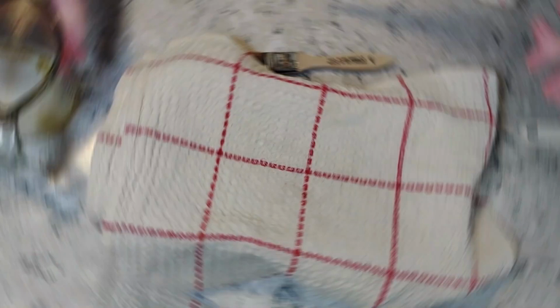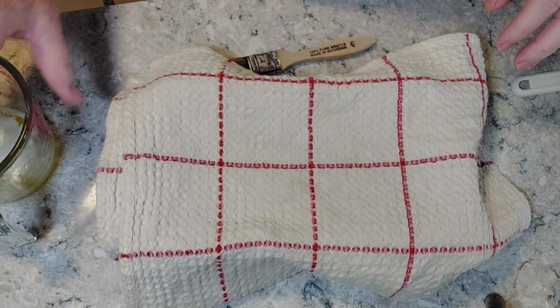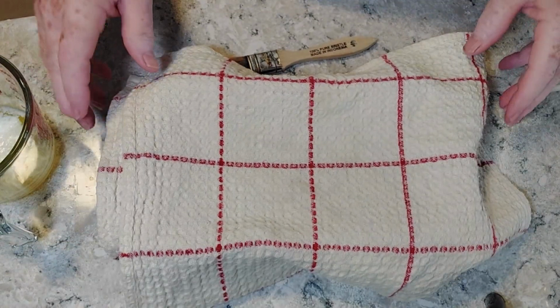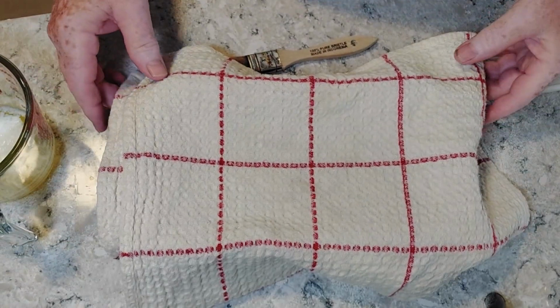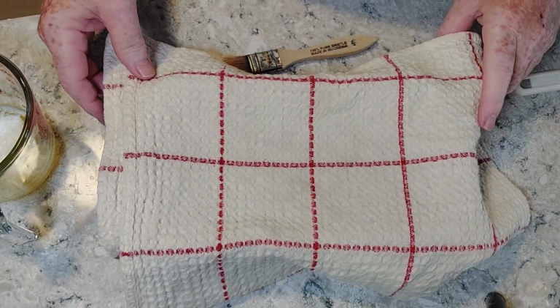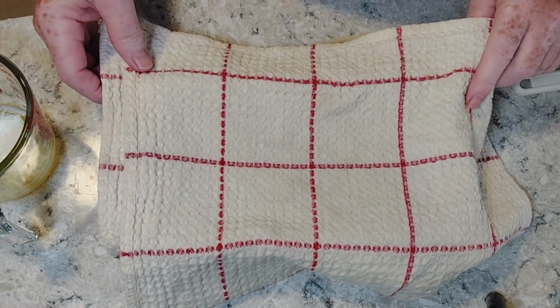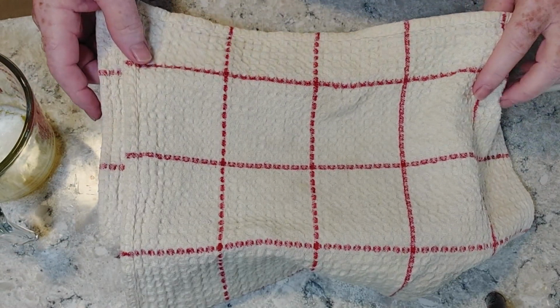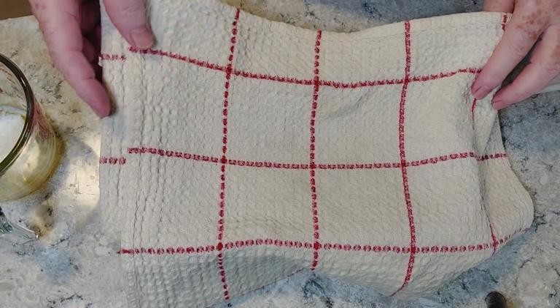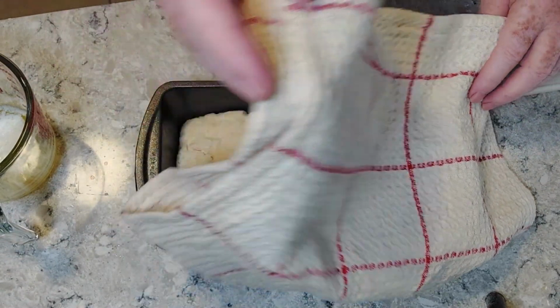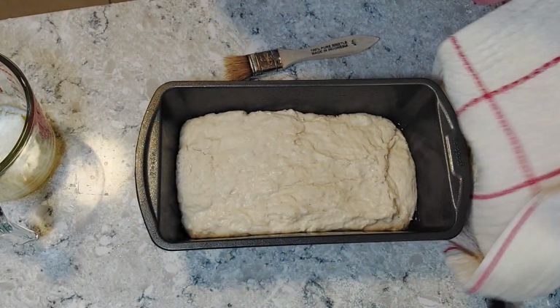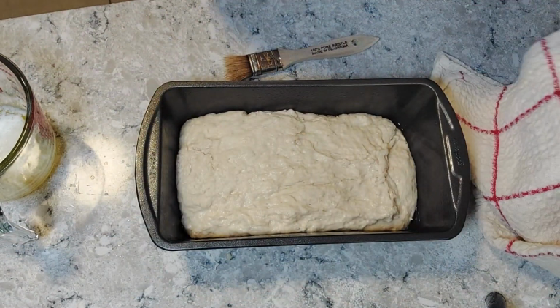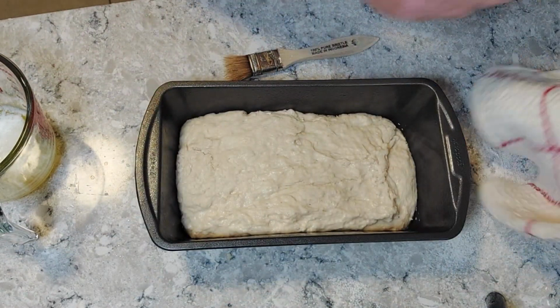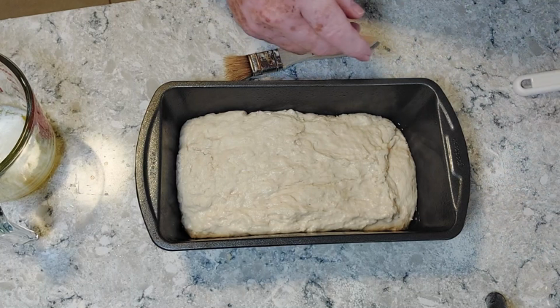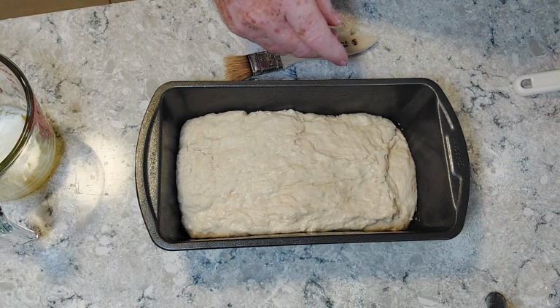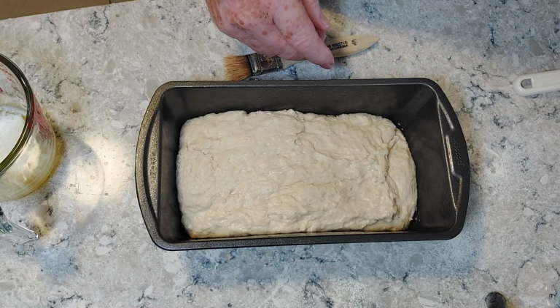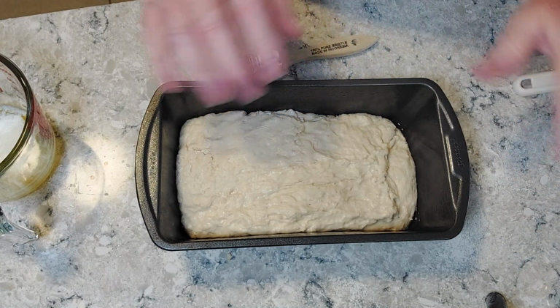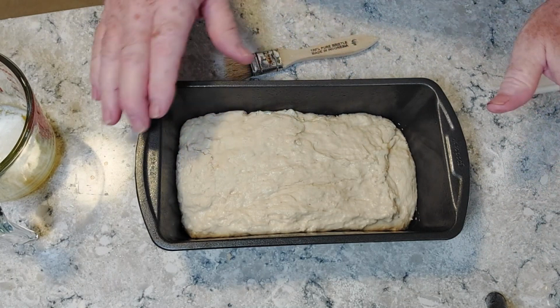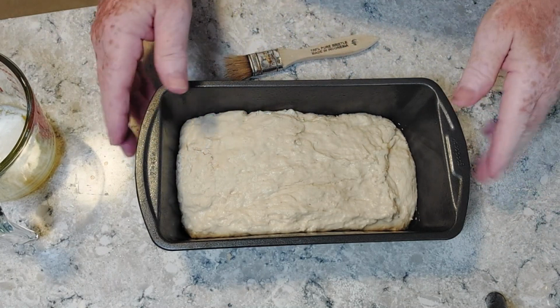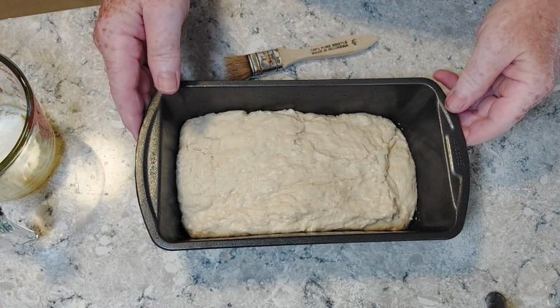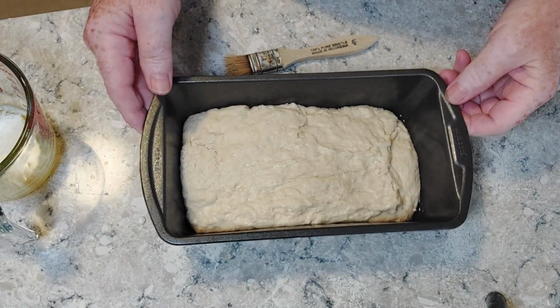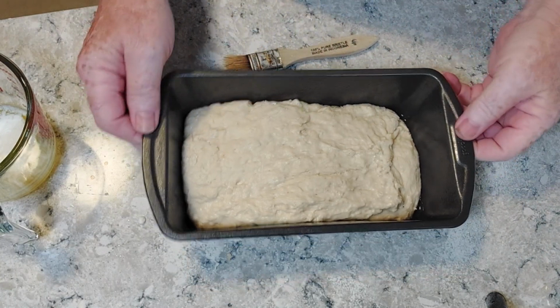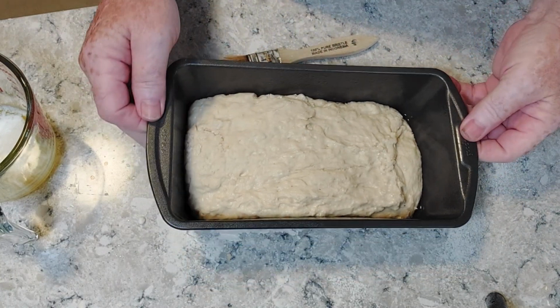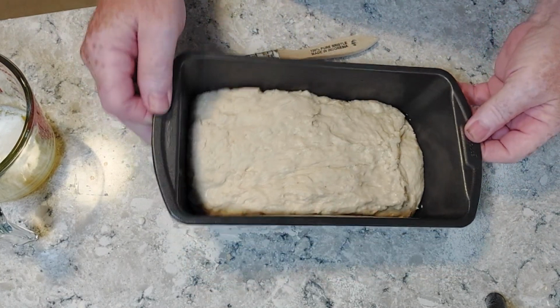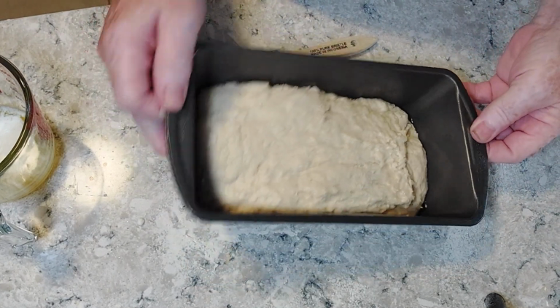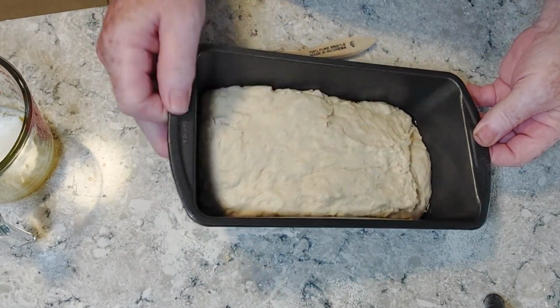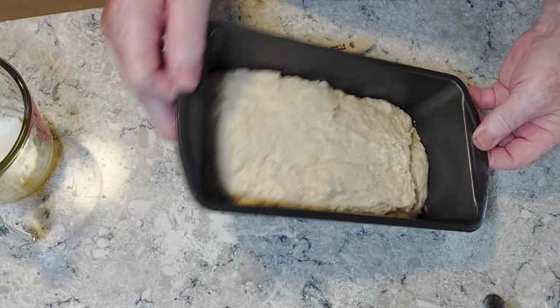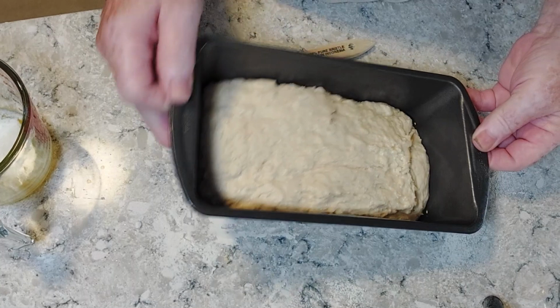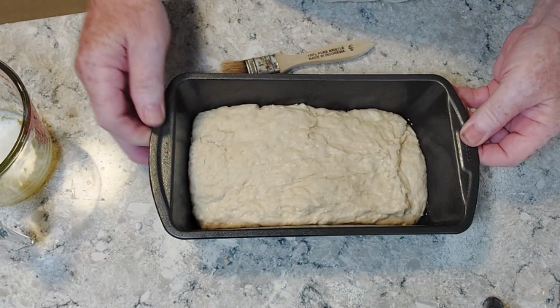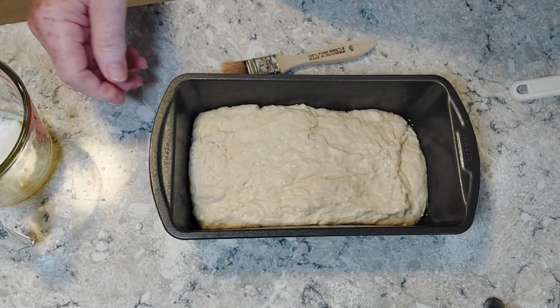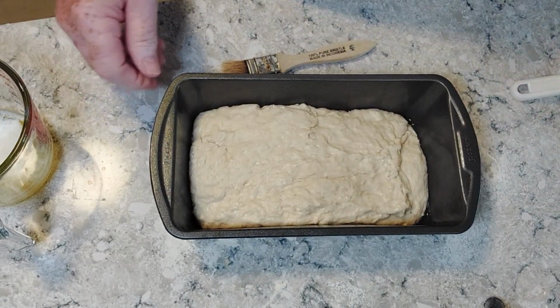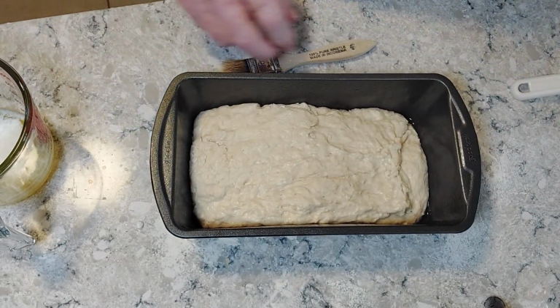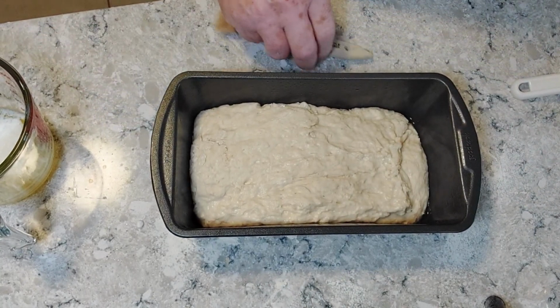It's been a good 15 minutes, so now we're going to uncover the bread. We can see that it has spread out a little bit — the yeast is having some effect.